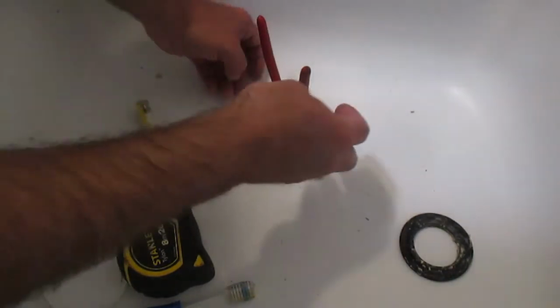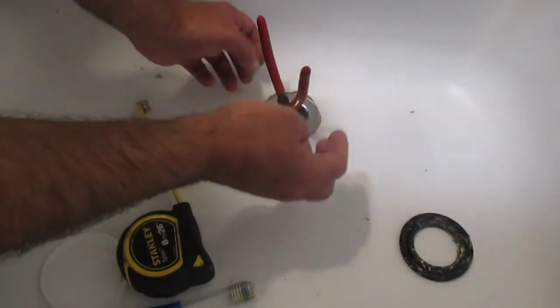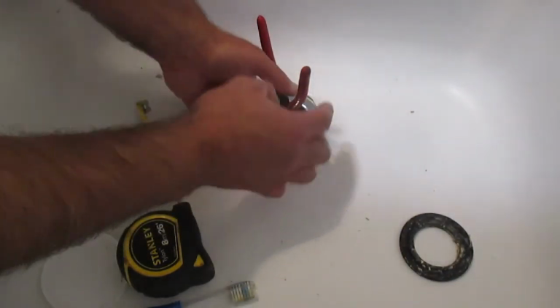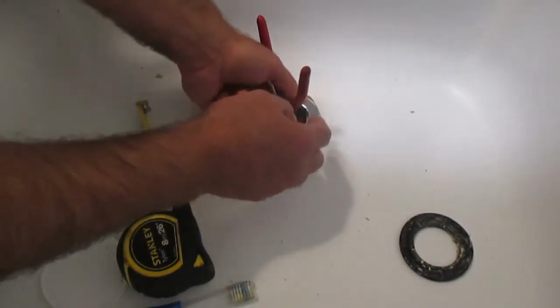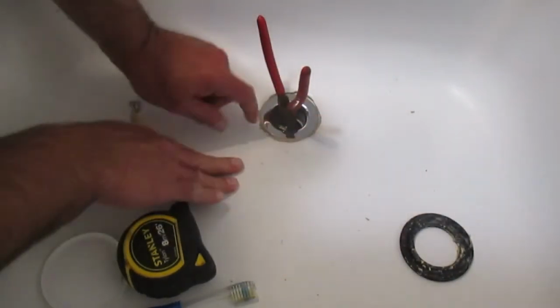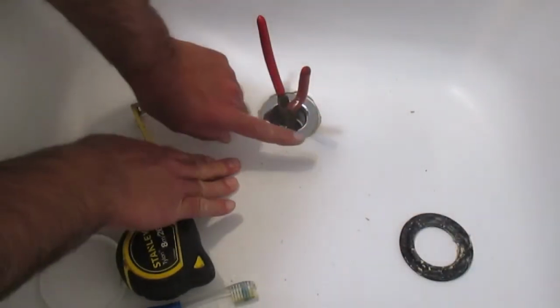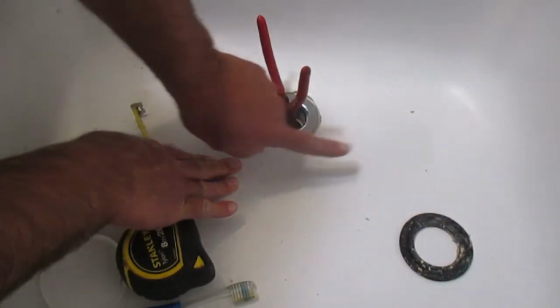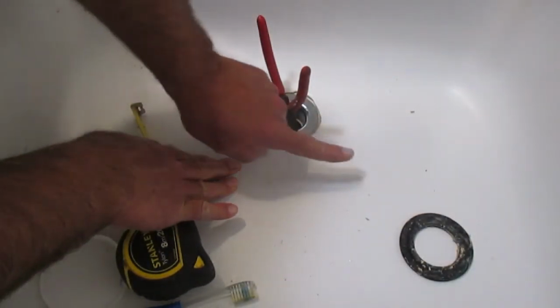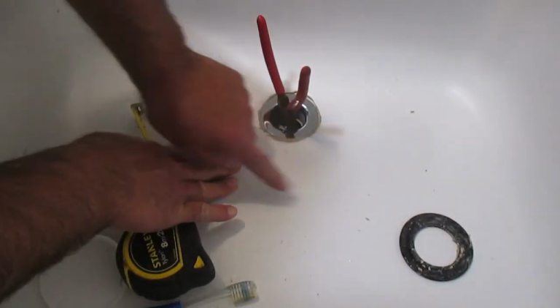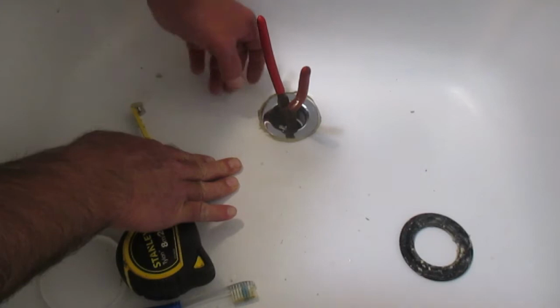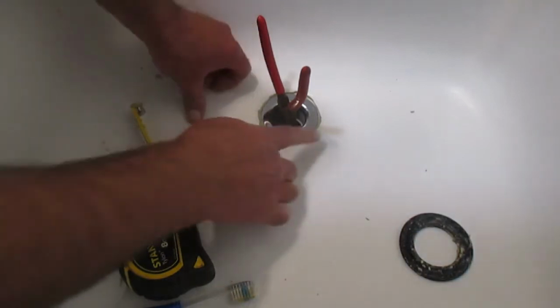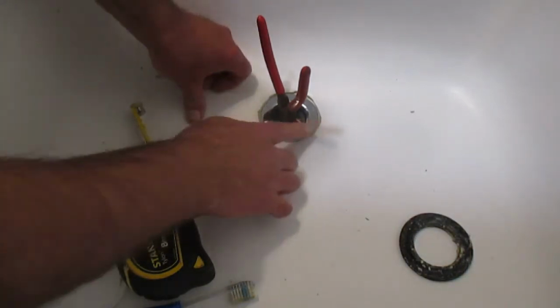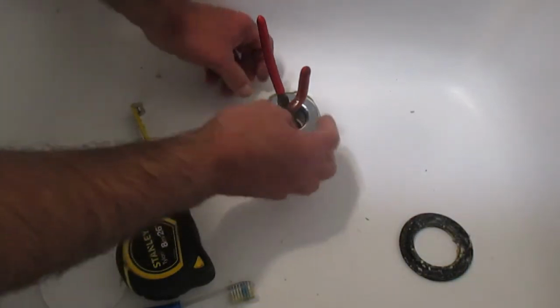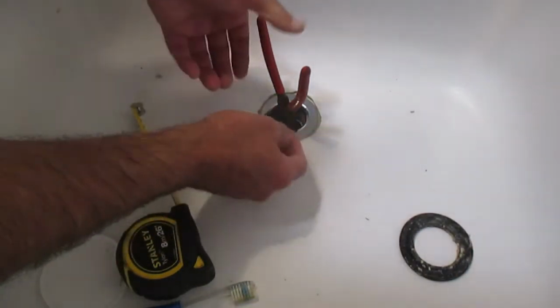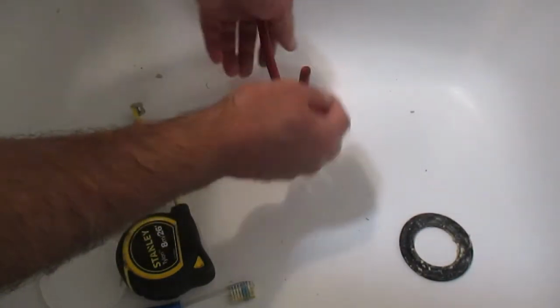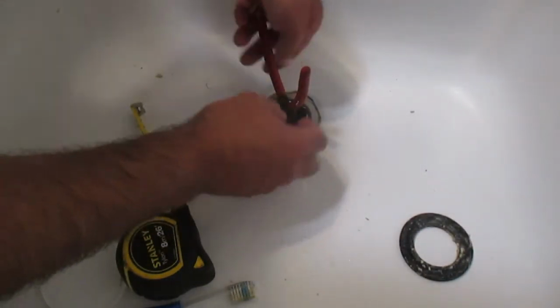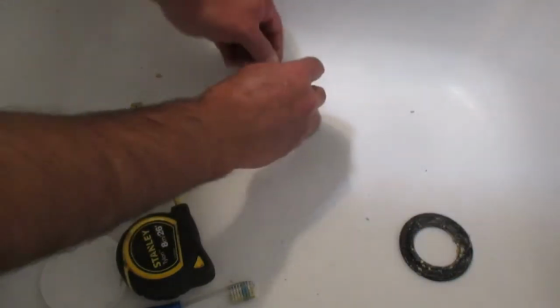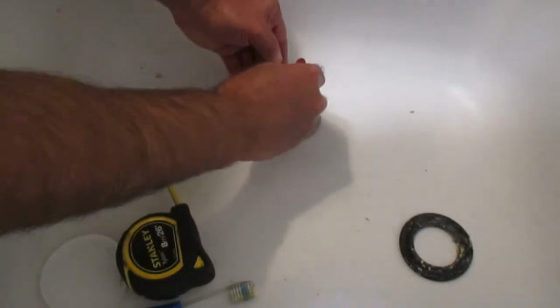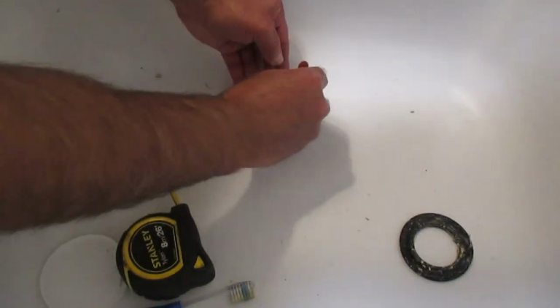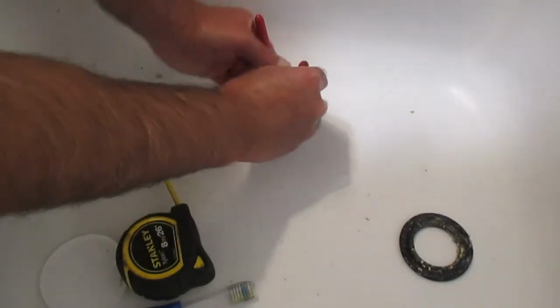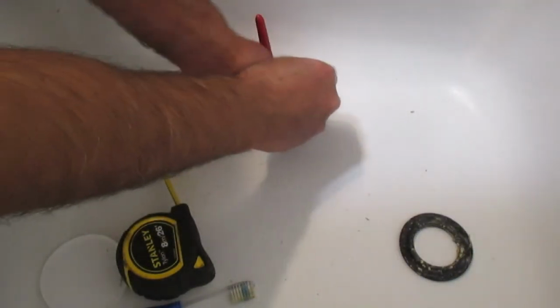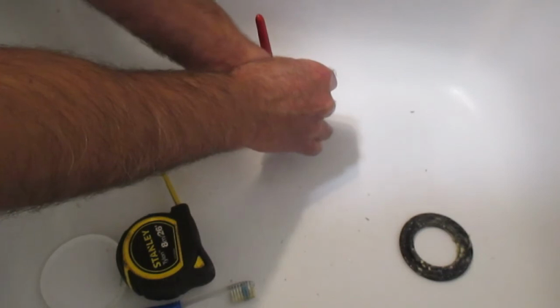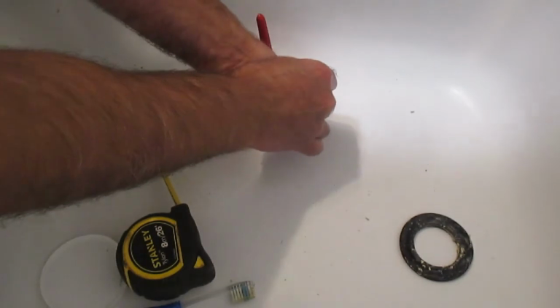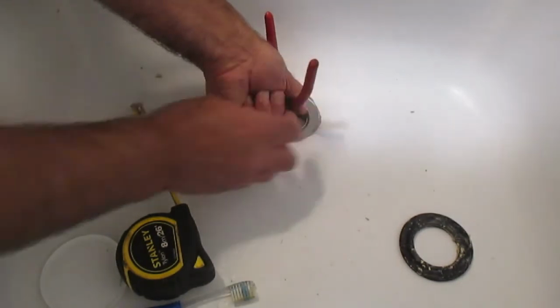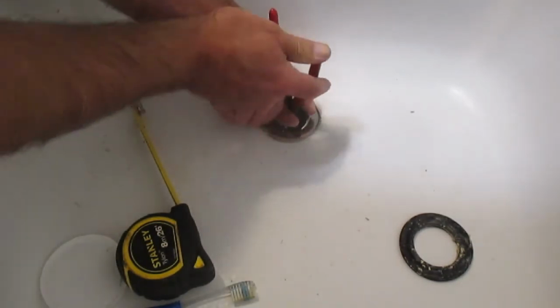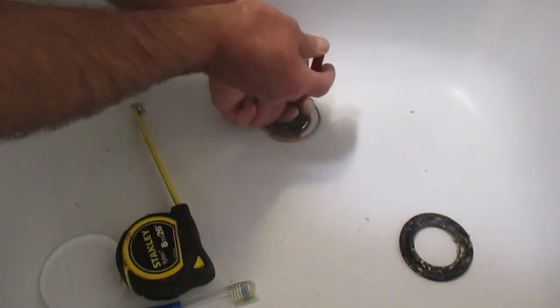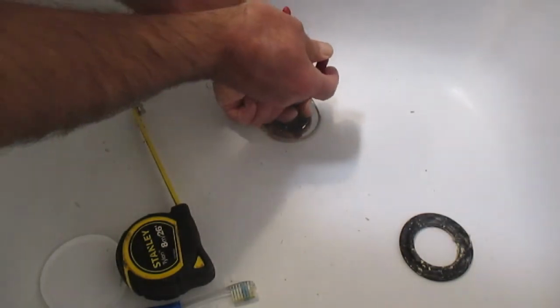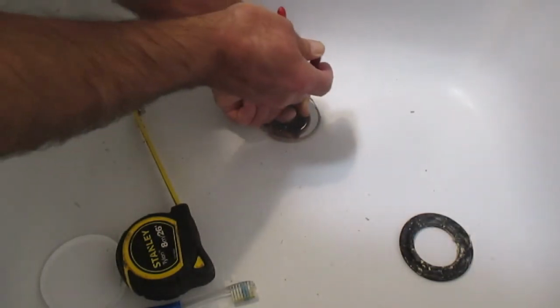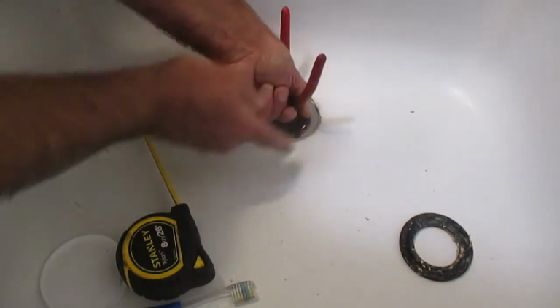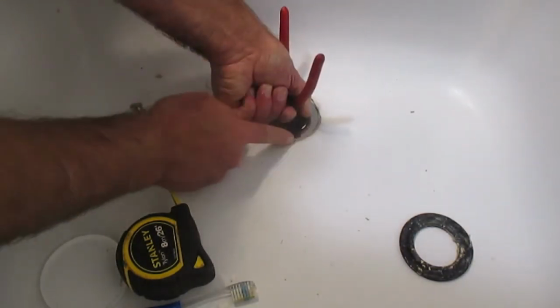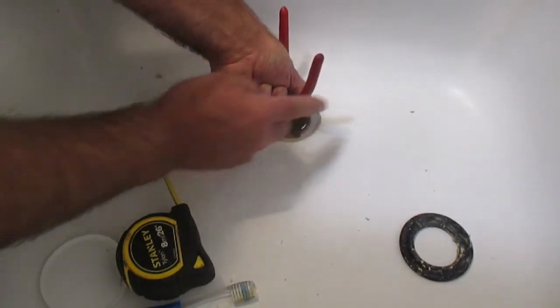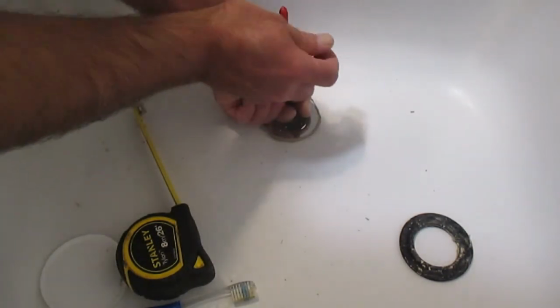I just want to show you that when I was going back and forth like this, if you kind of move the drain assembly back and forth a little bit, it'll help it seat into the tub.